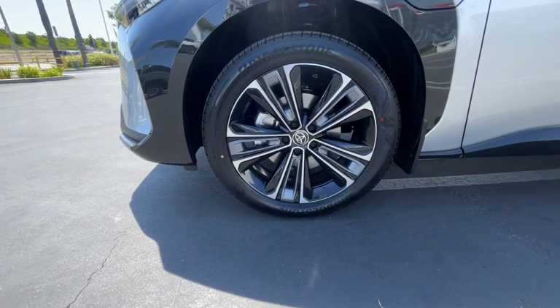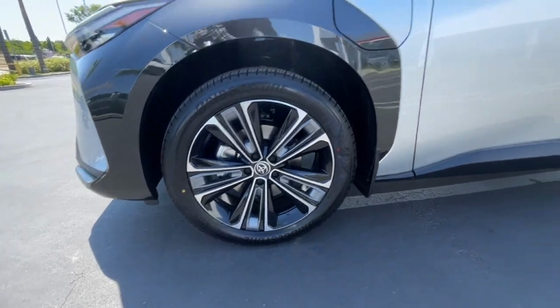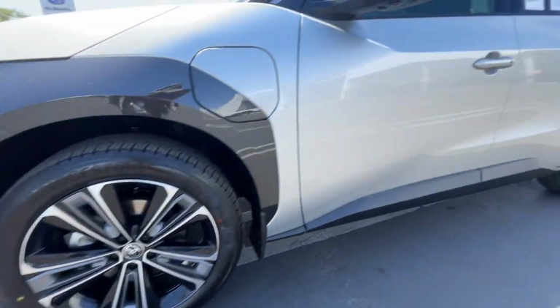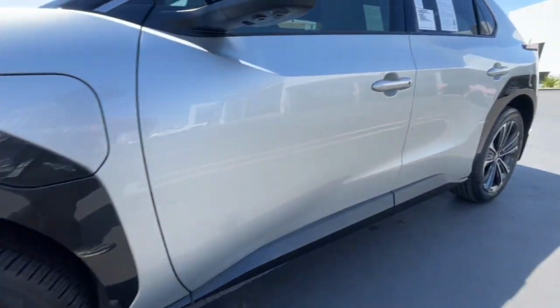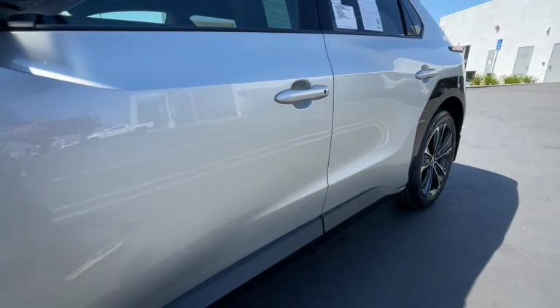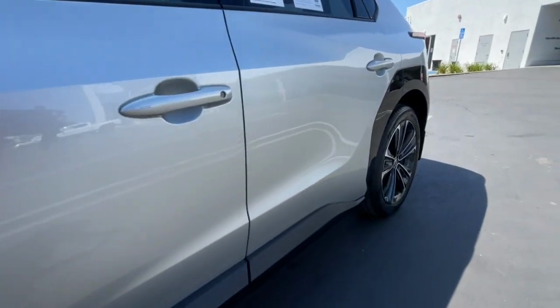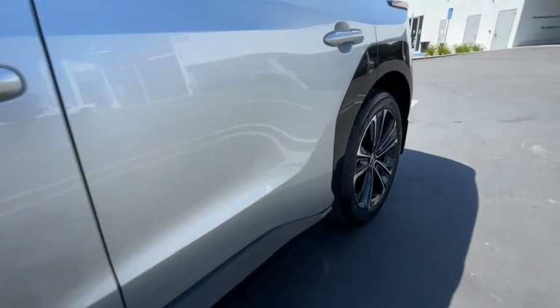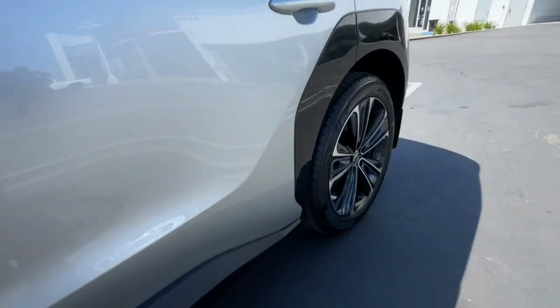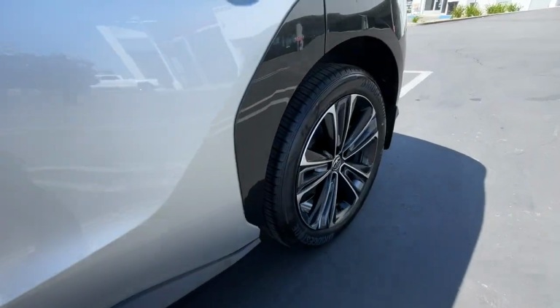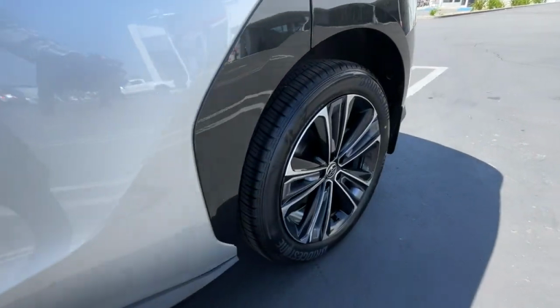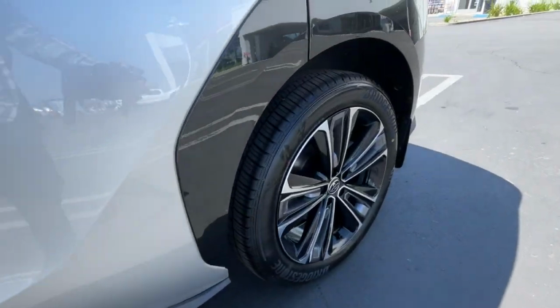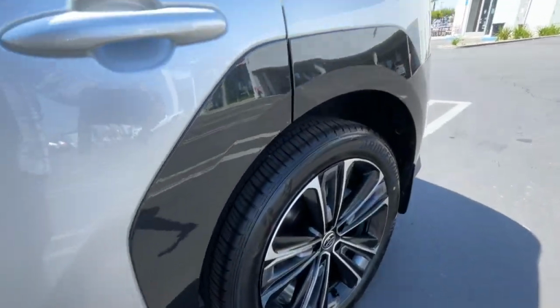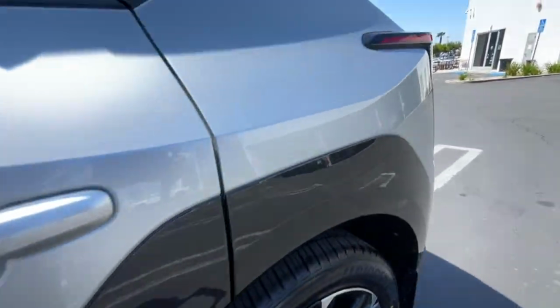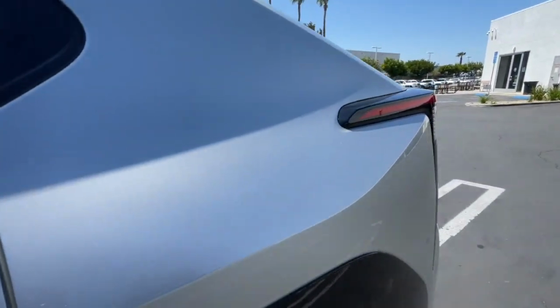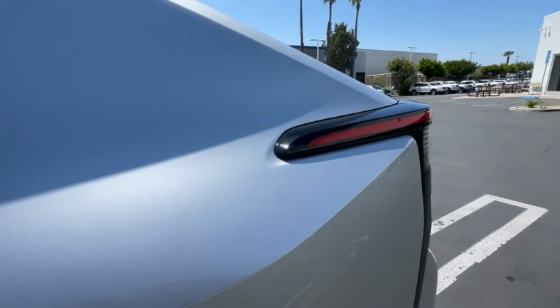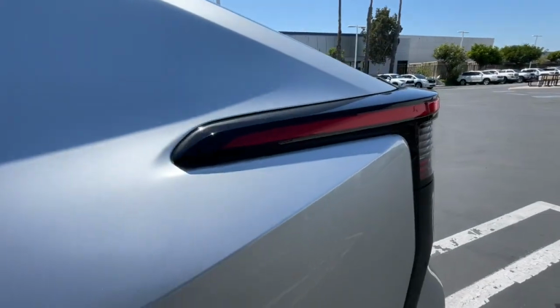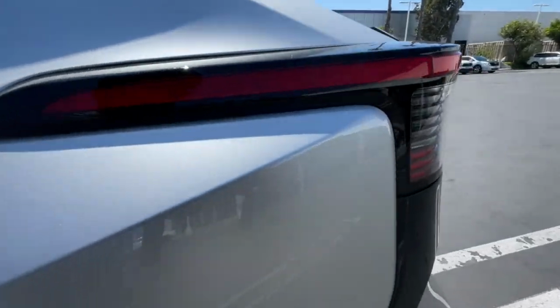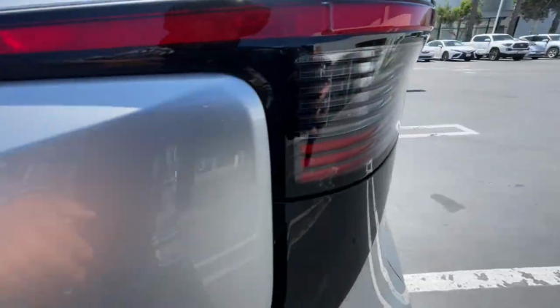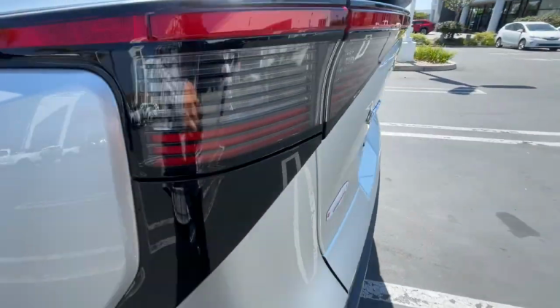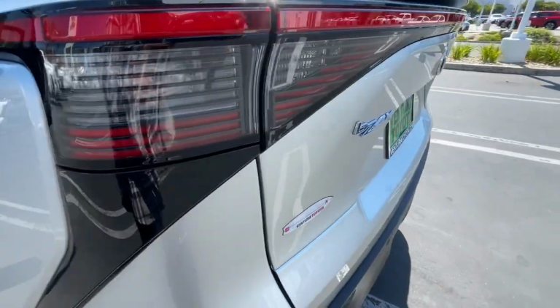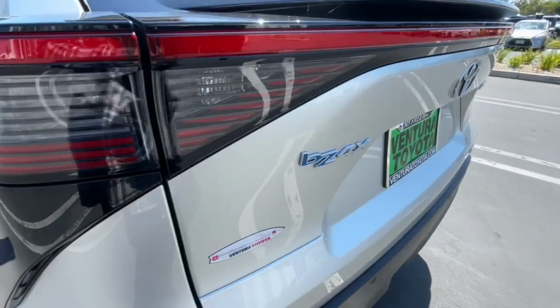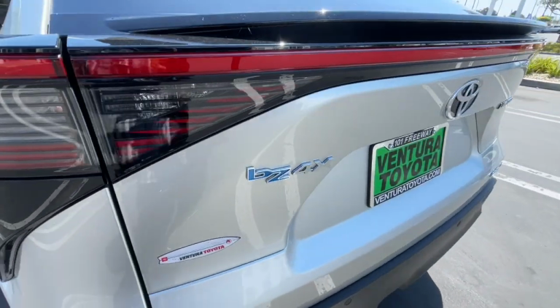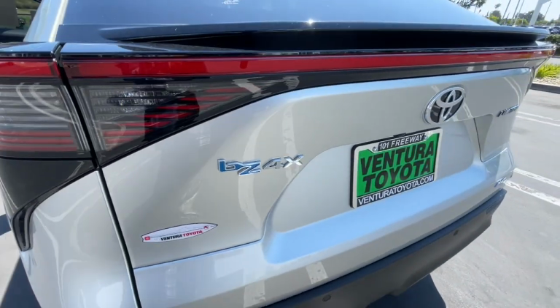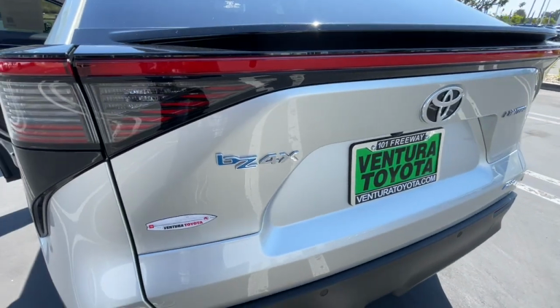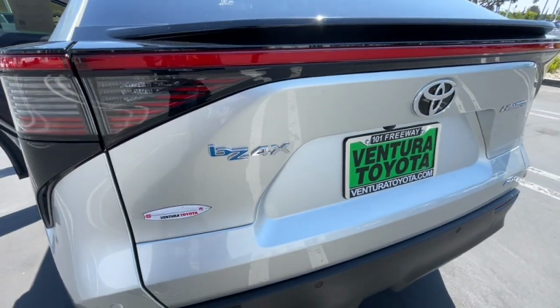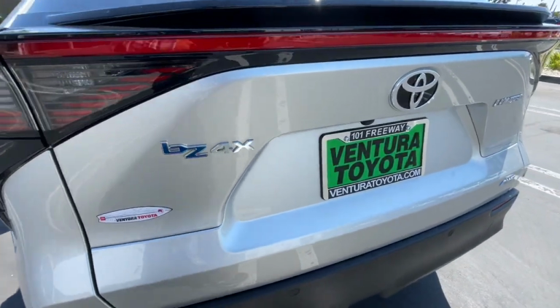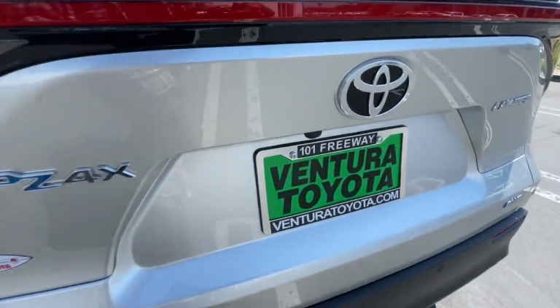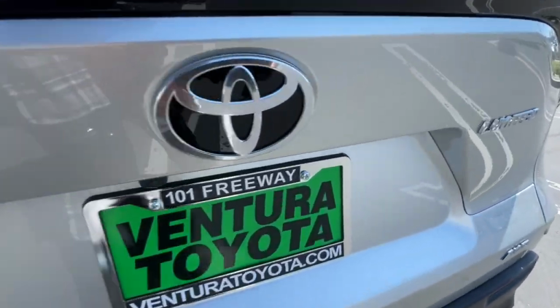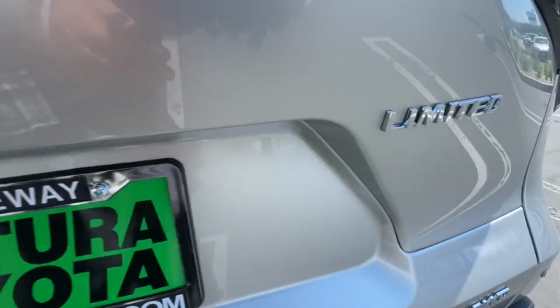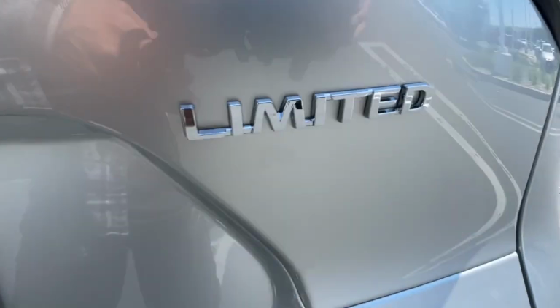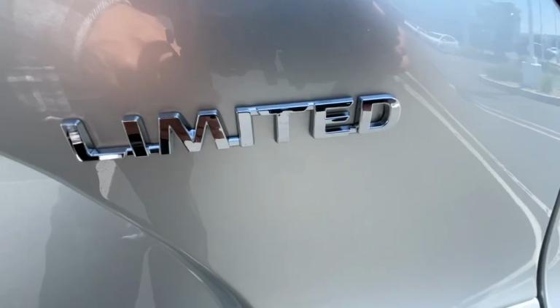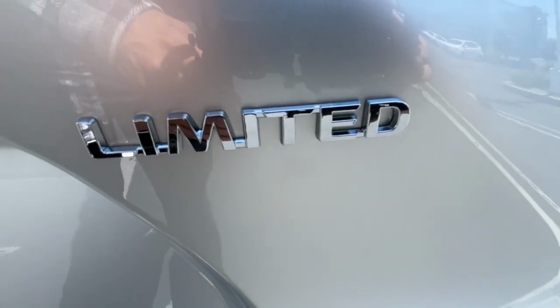Backup camera. Feel the satisfaction that comes with choosing quality and efficiency. Treat yourself to a test drive today. Our staff will toss you the keys and give you an outstanding customer experience.